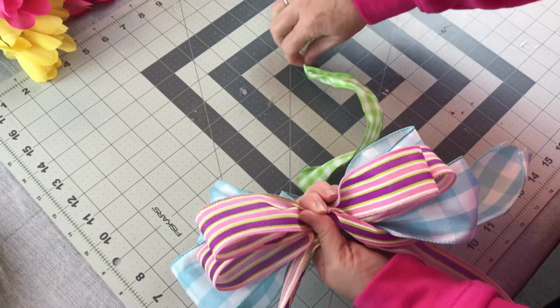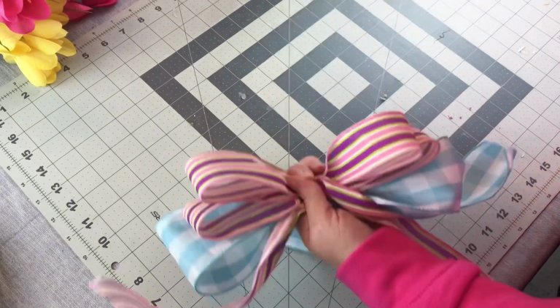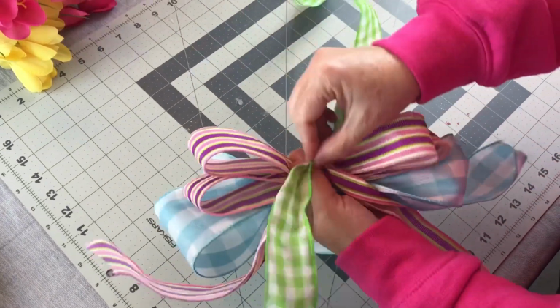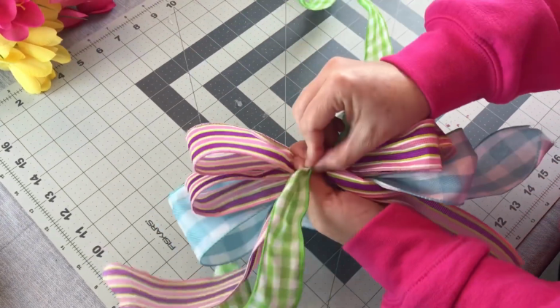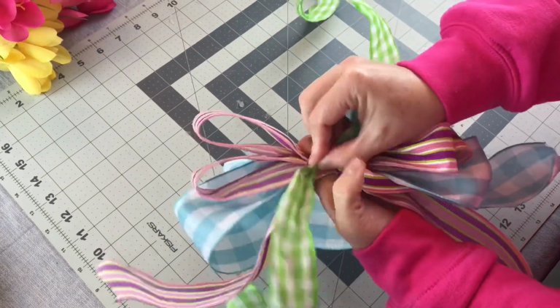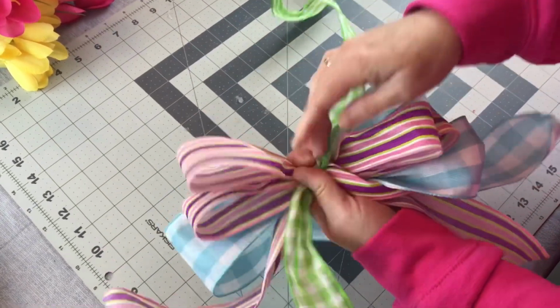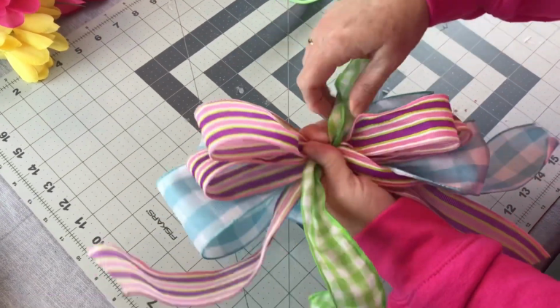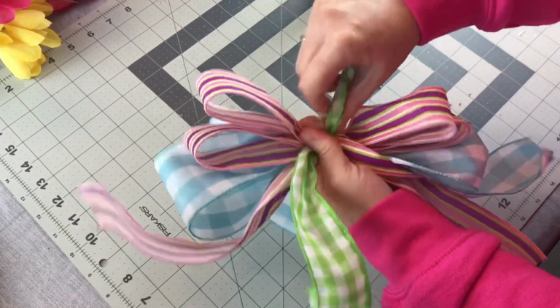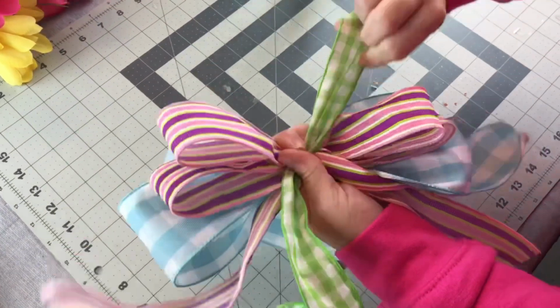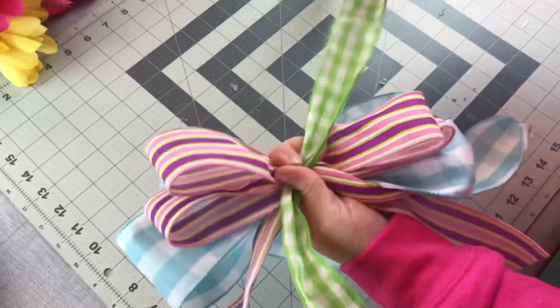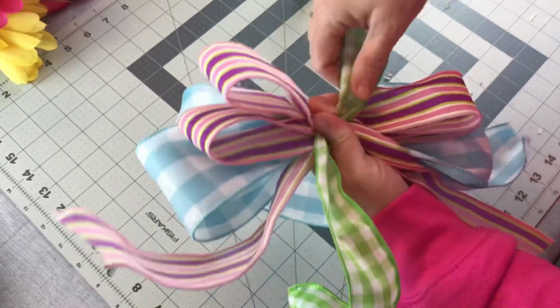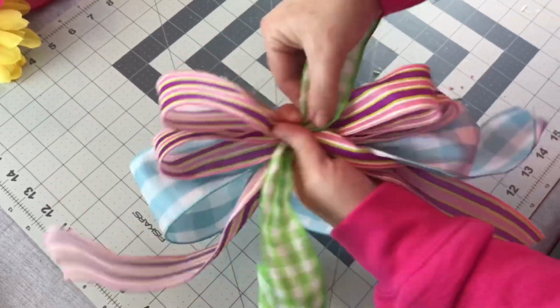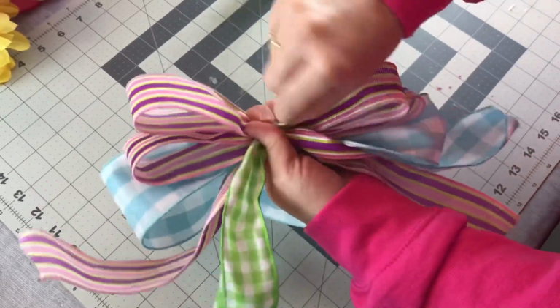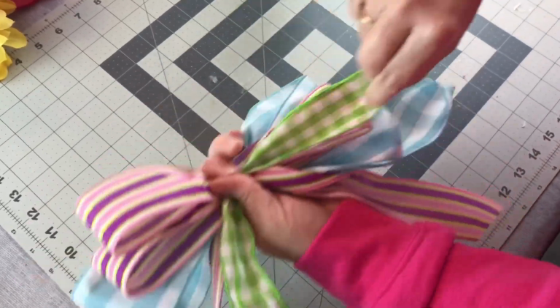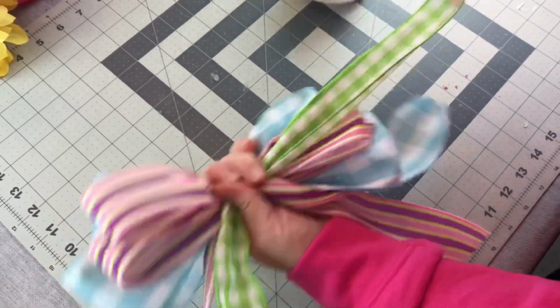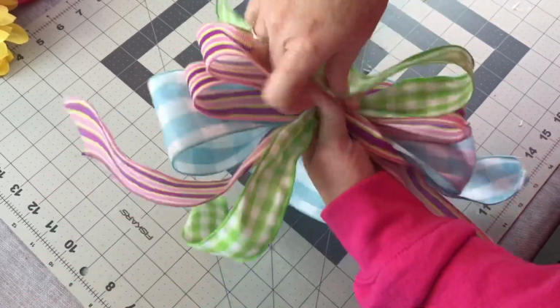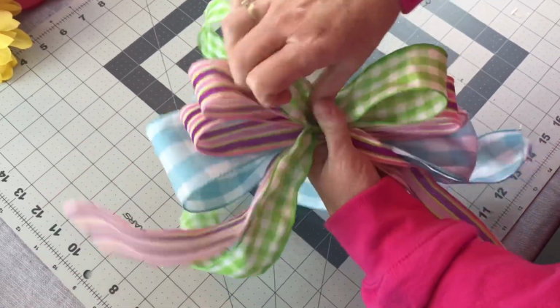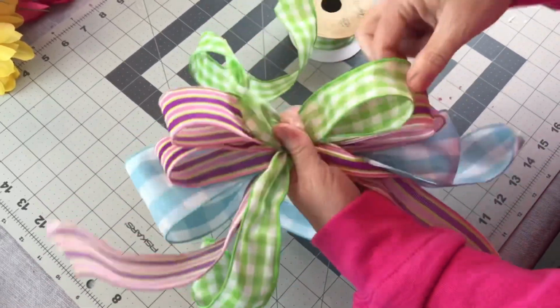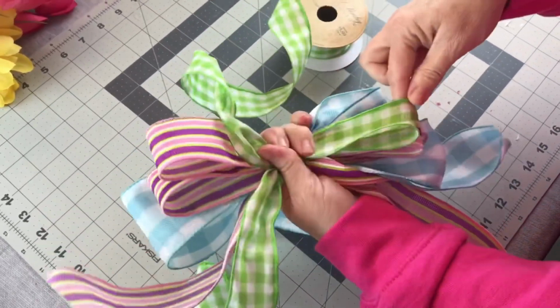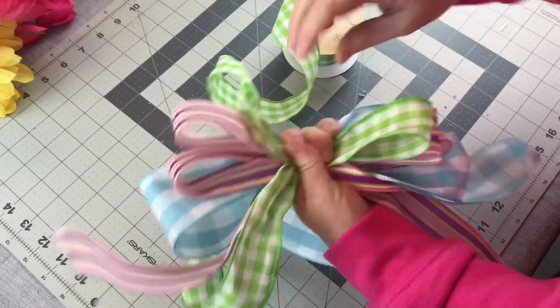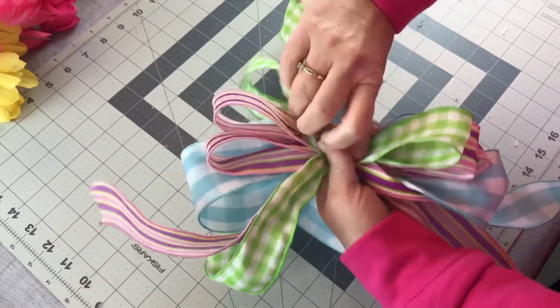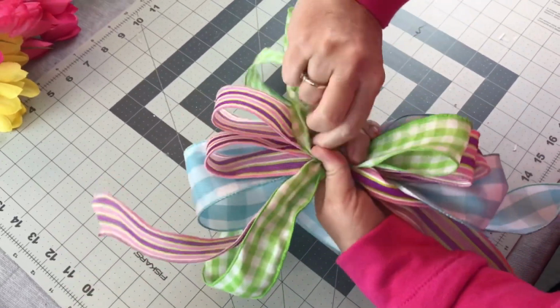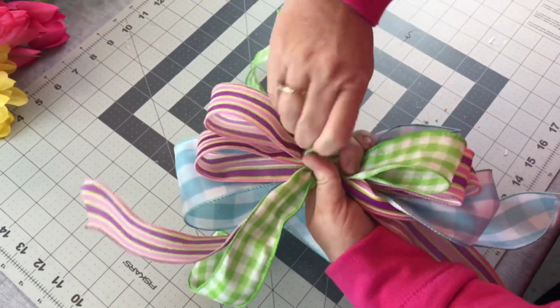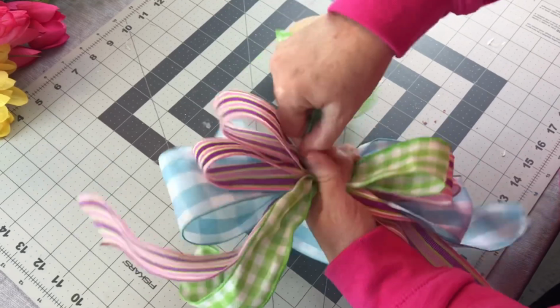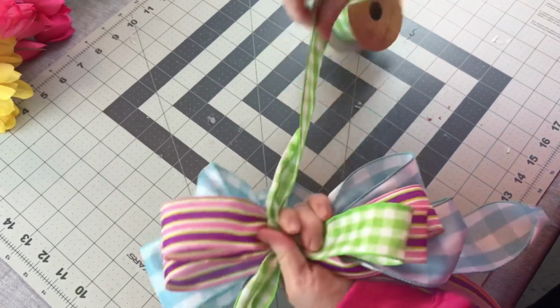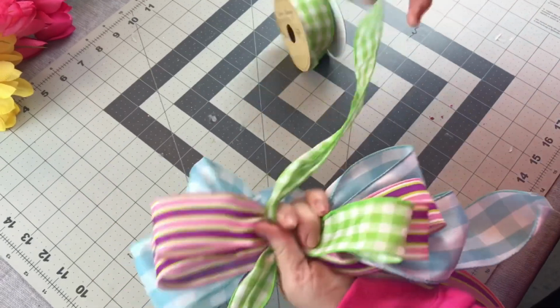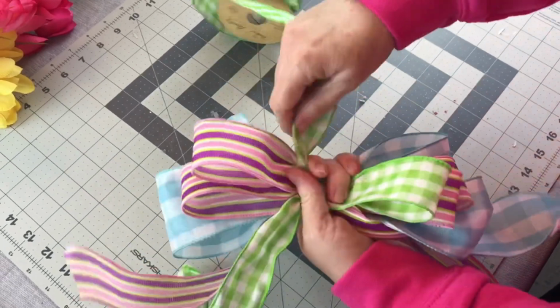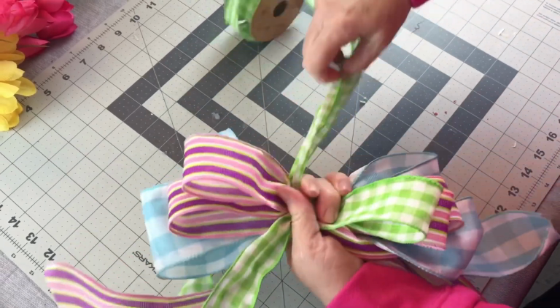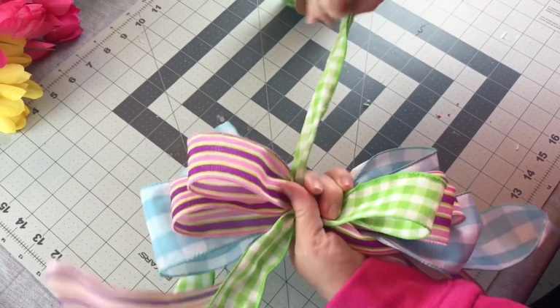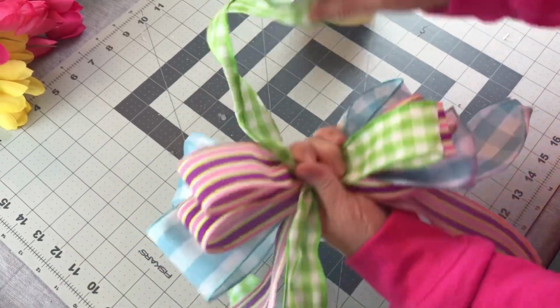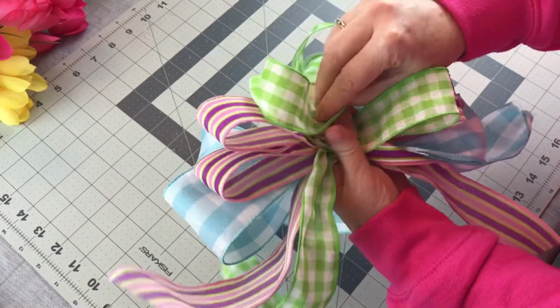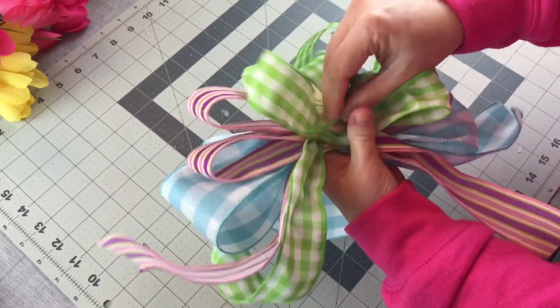Right now the jonquils or daffodils are blooming out so pretty everywhere. That's one of my favorite things about spring — the beautiful spring flowers. So you'll have to let me know some things that are going on in your area.